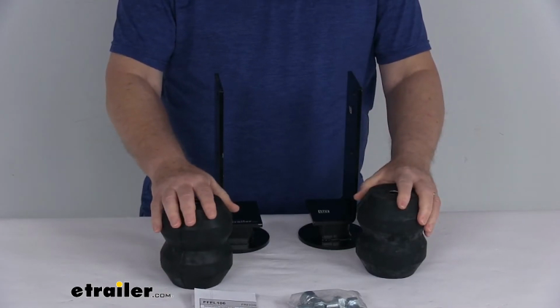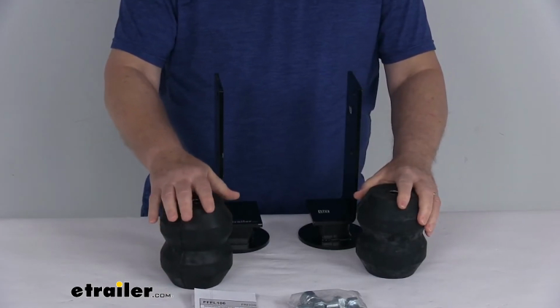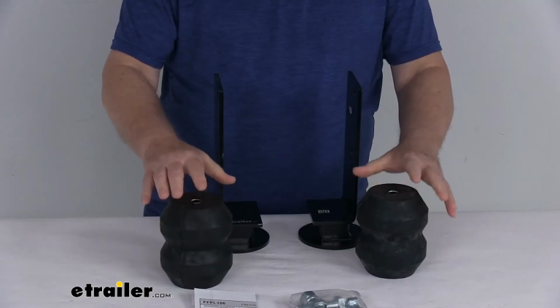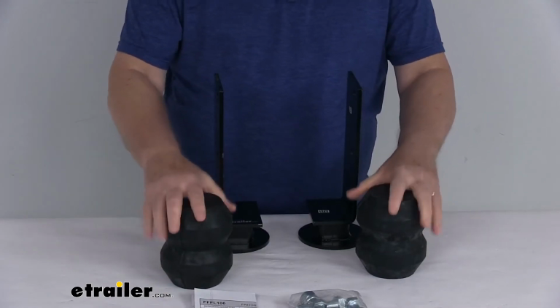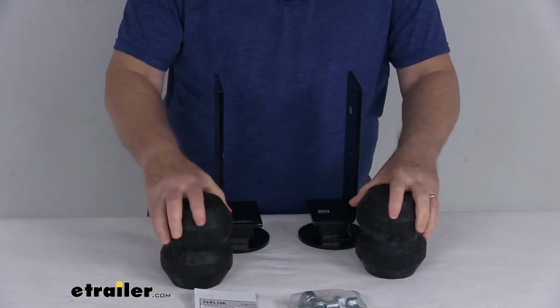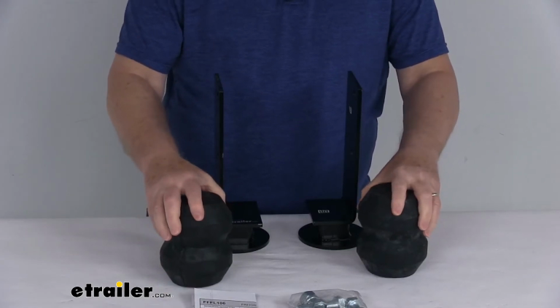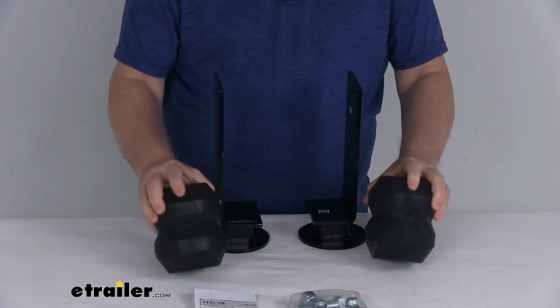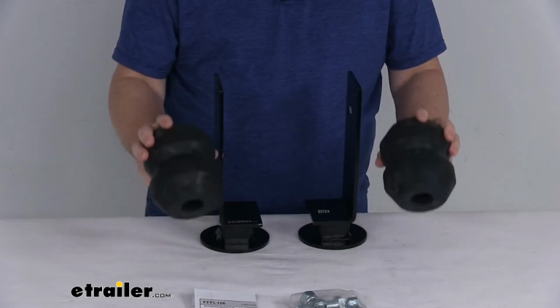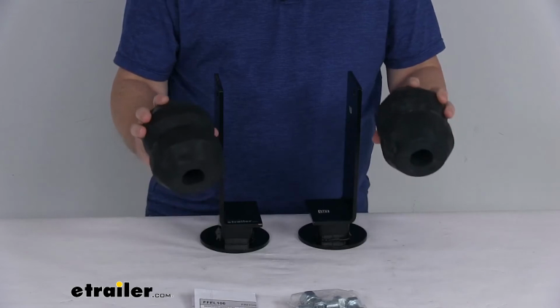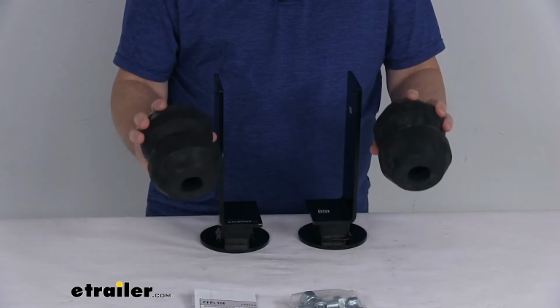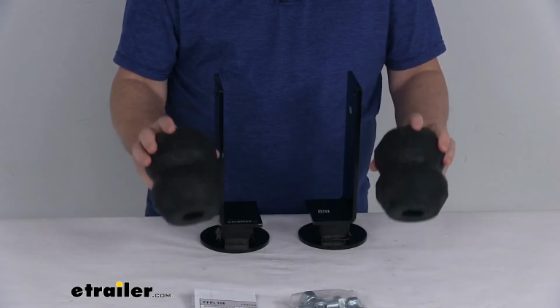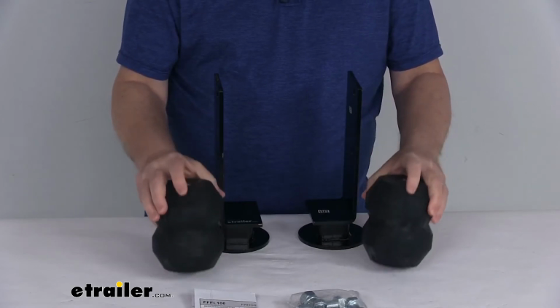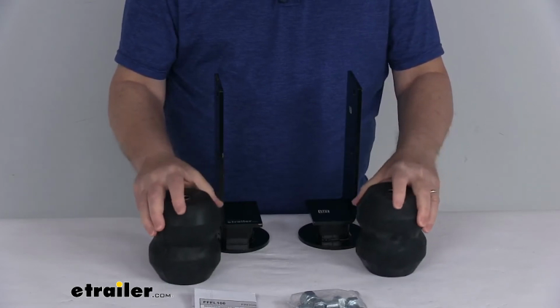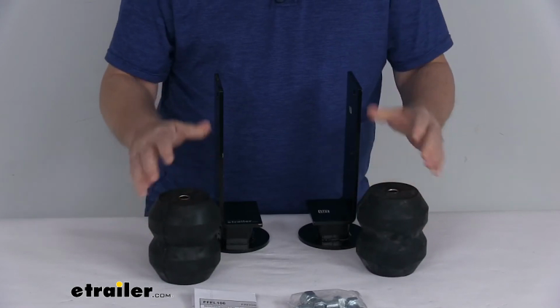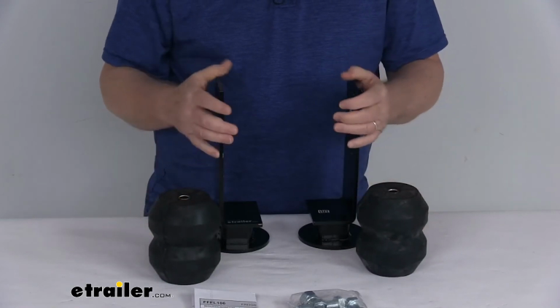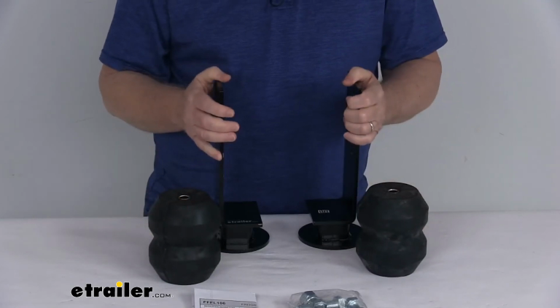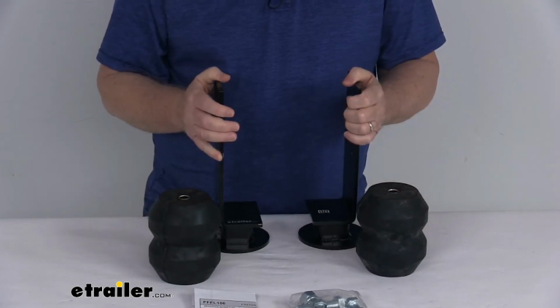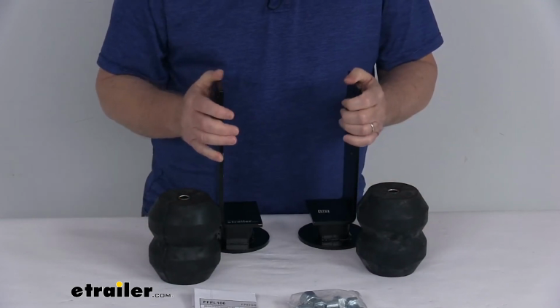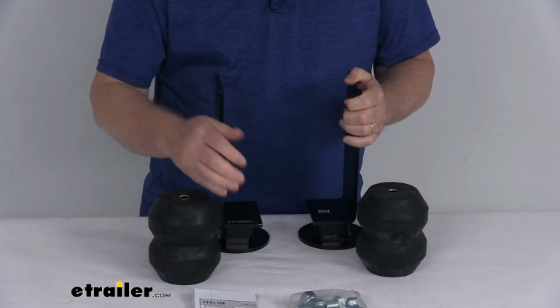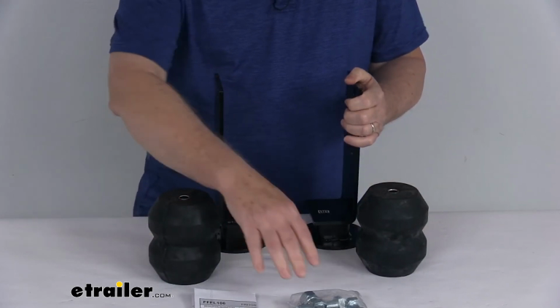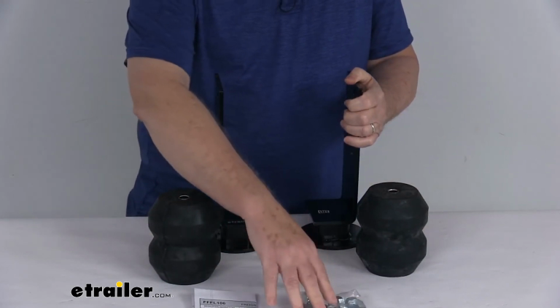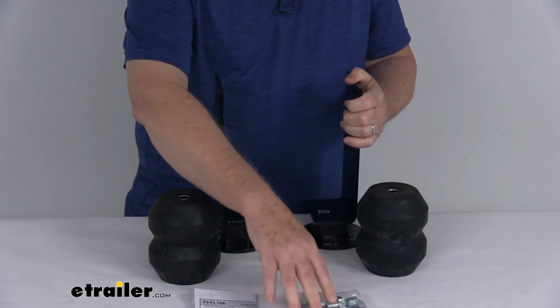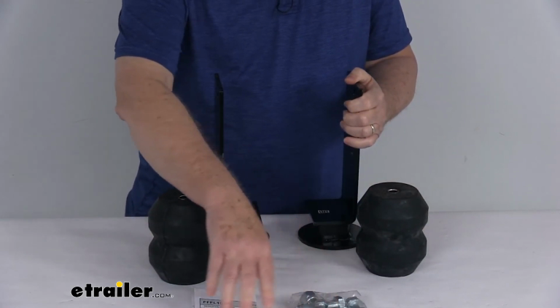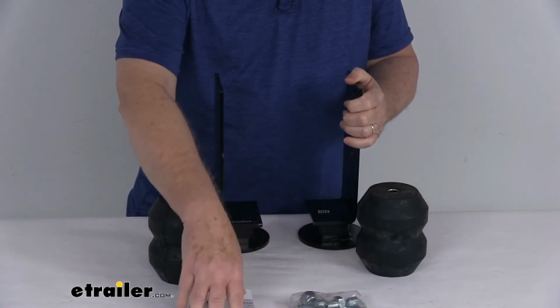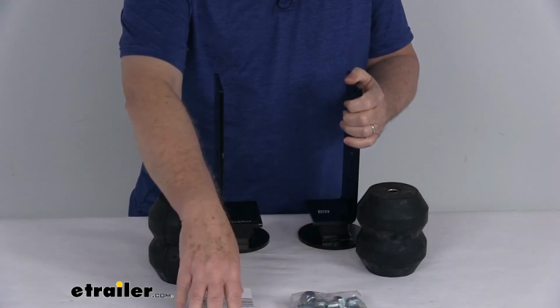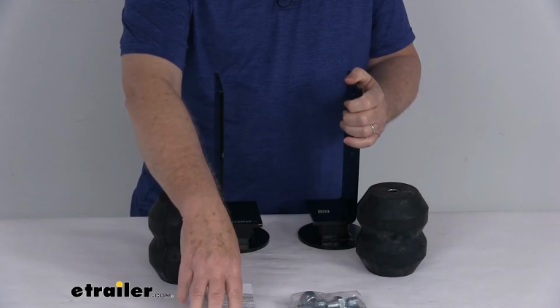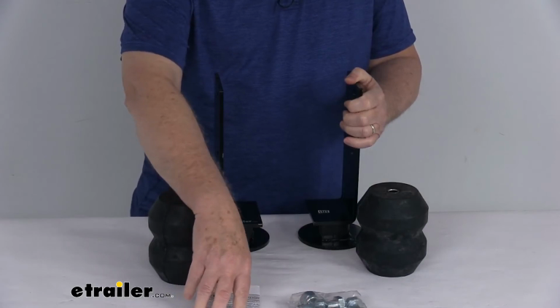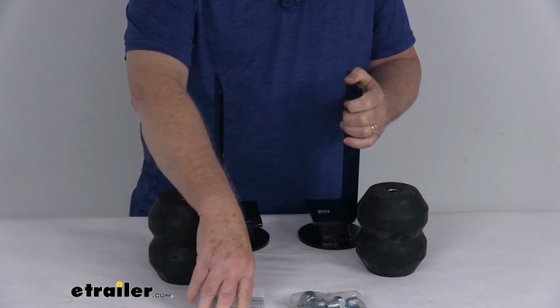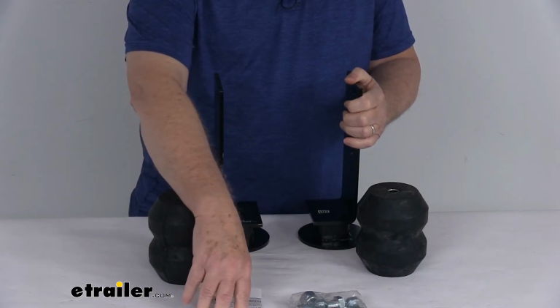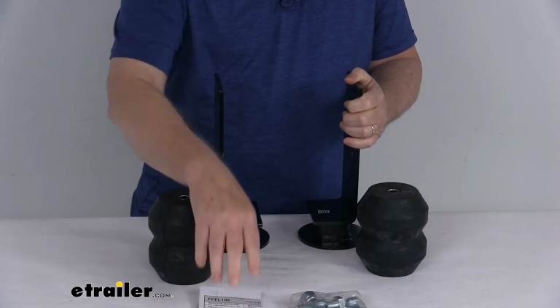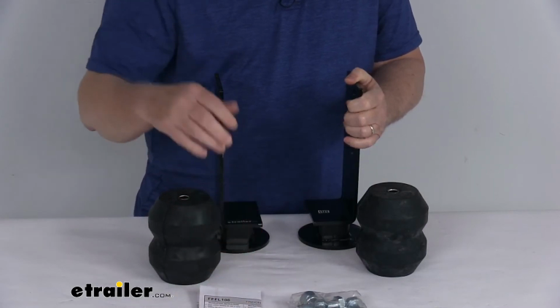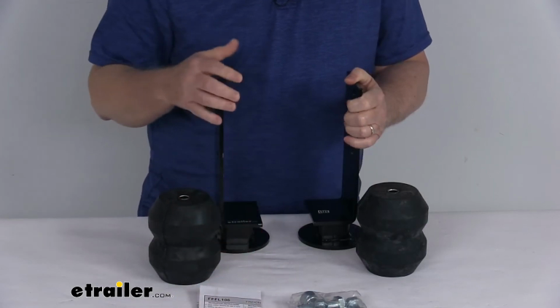Now this part will include everything laid out here on the table. It includes the two AEON hollow rubber springs, the vehicle-specific brackets, the hardware, and a nice set of detailed instructions on how it installs.